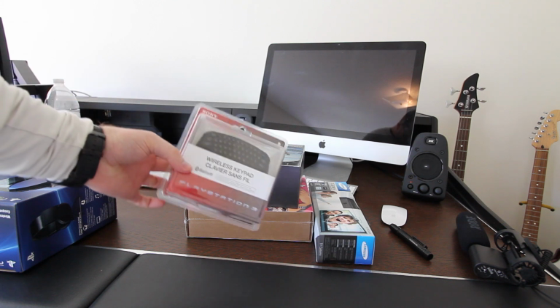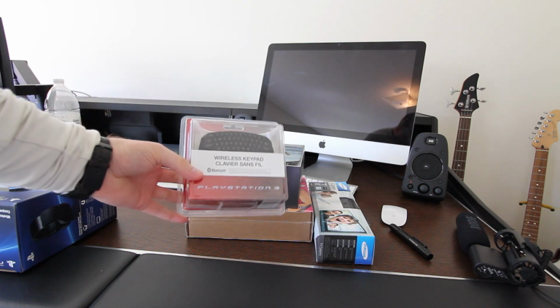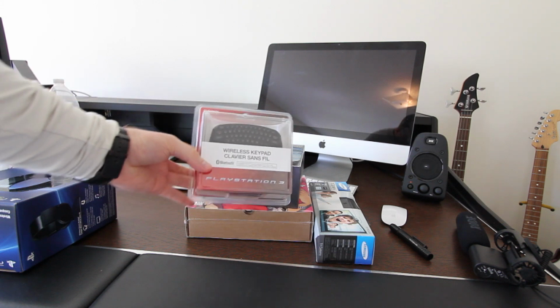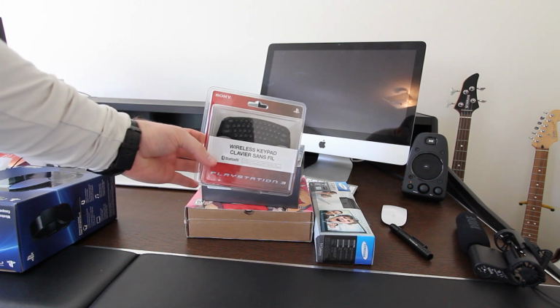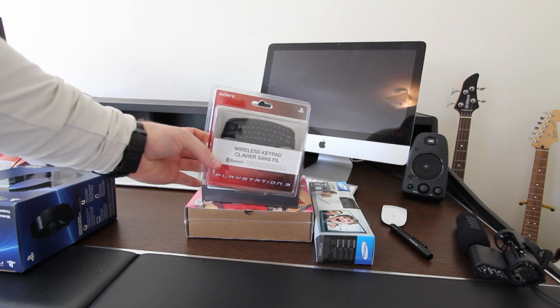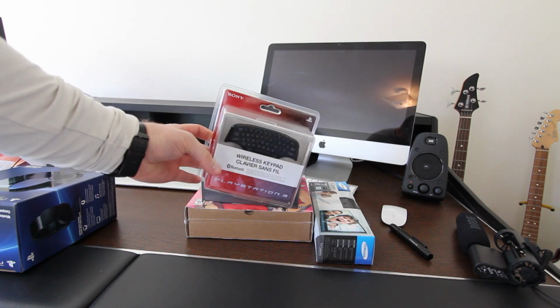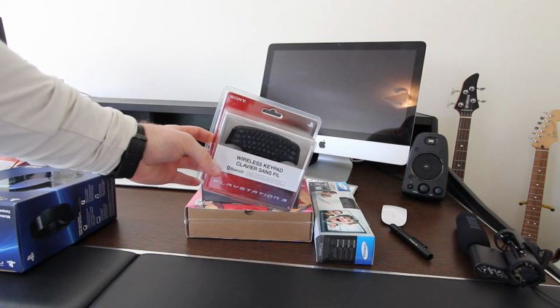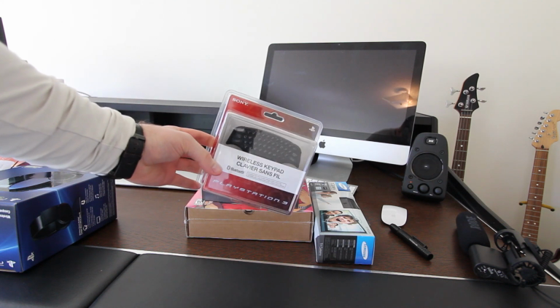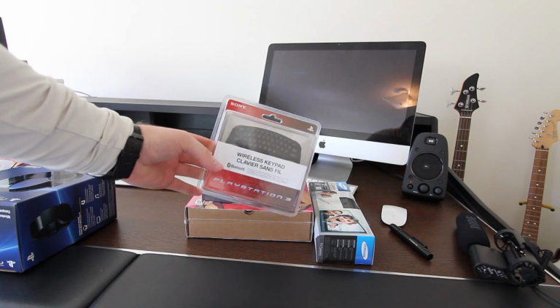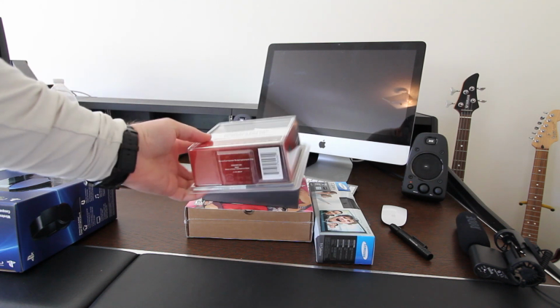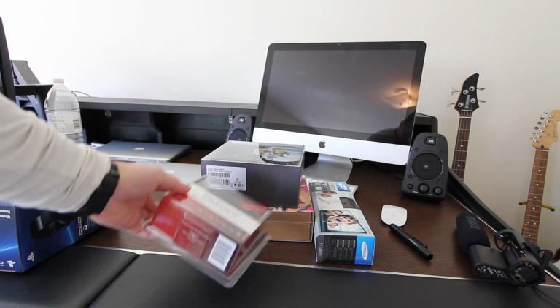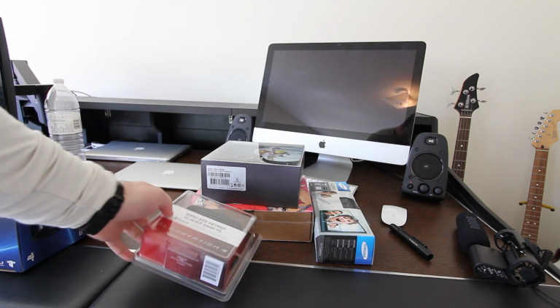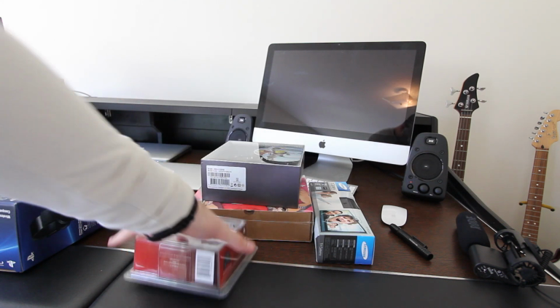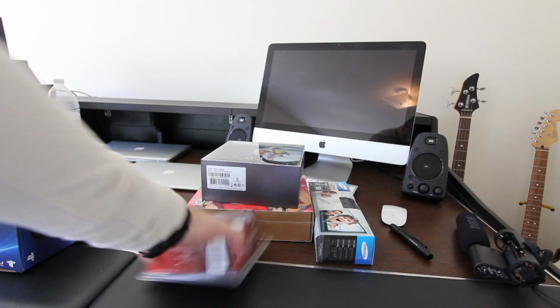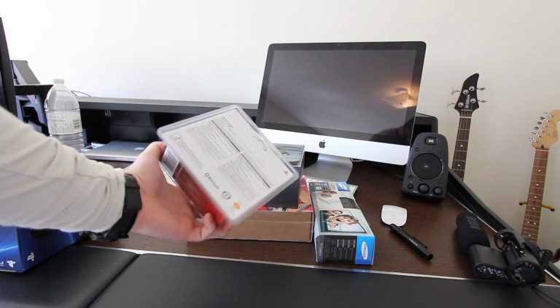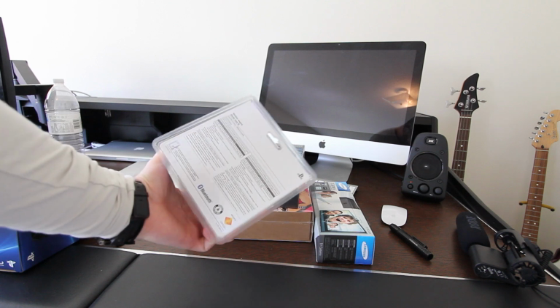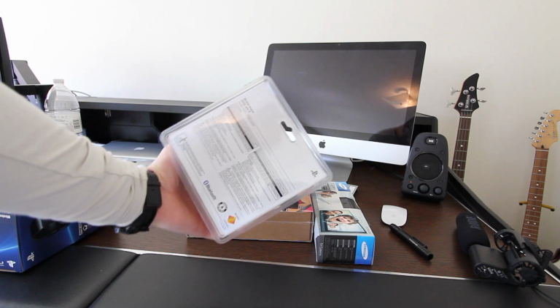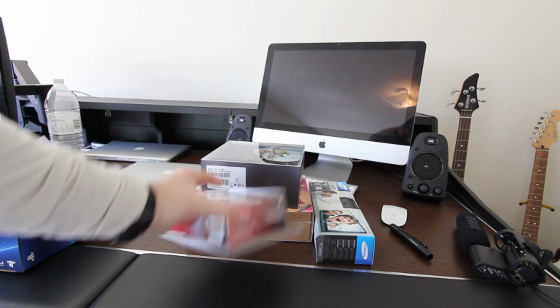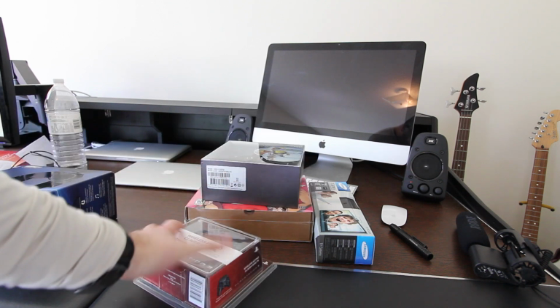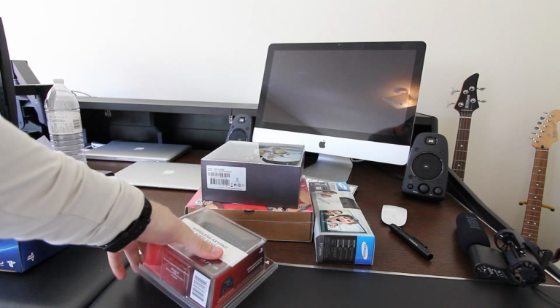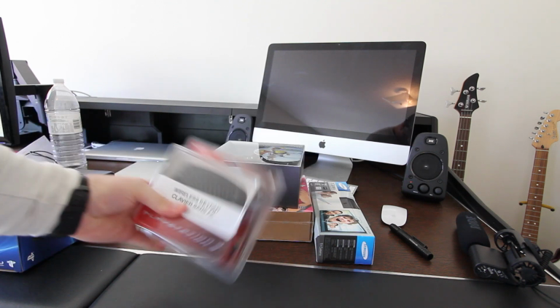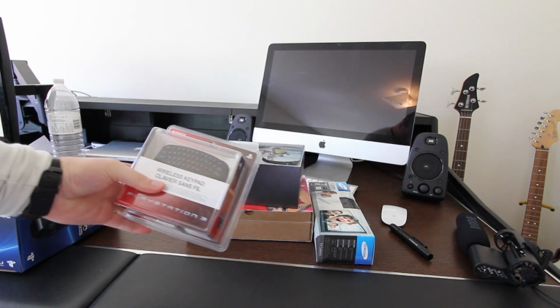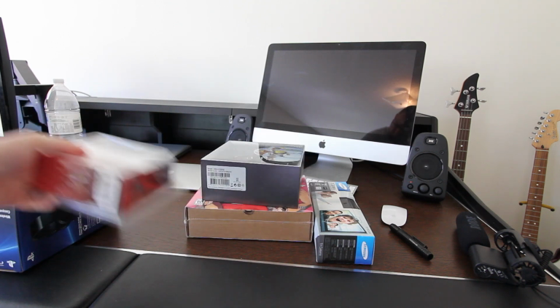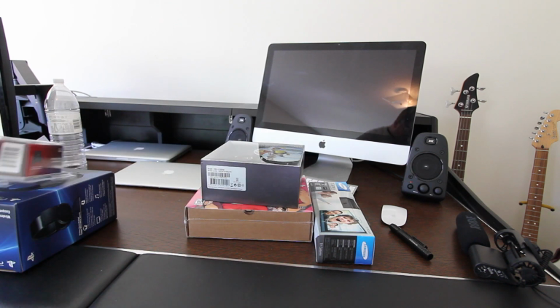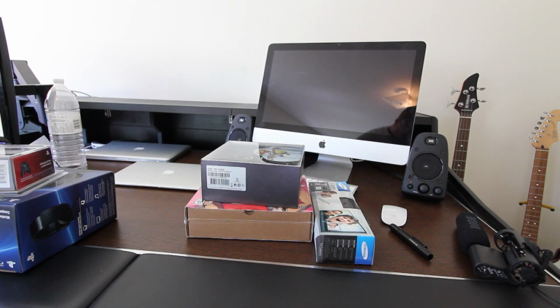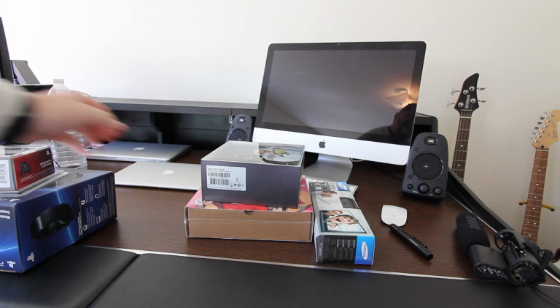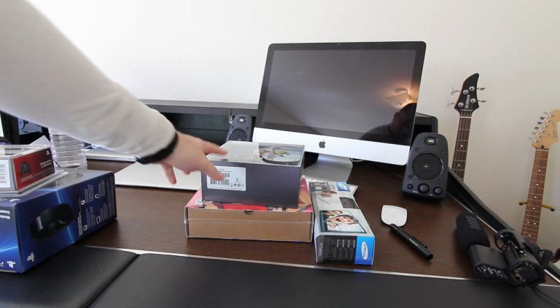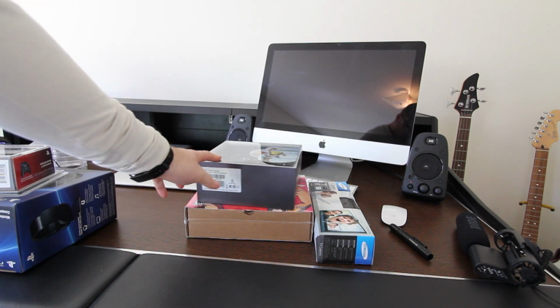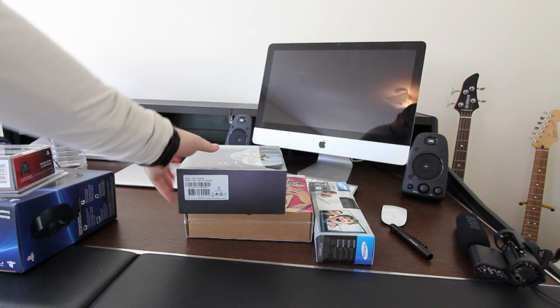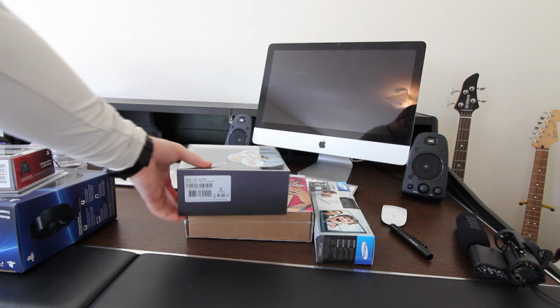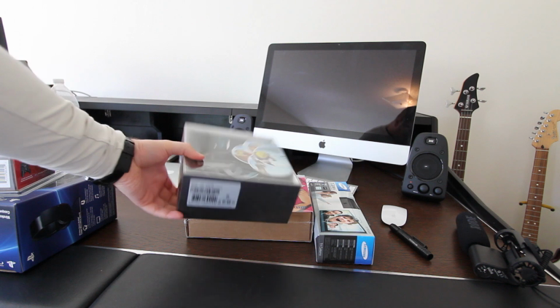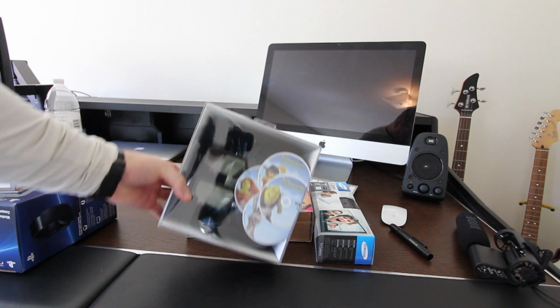Next we've got the wireless keypad for PS3. I've wanted this for a while — finally got my hands on it, ready to show it to you guys in beautiful HD as we do here on Unbox Therapy.